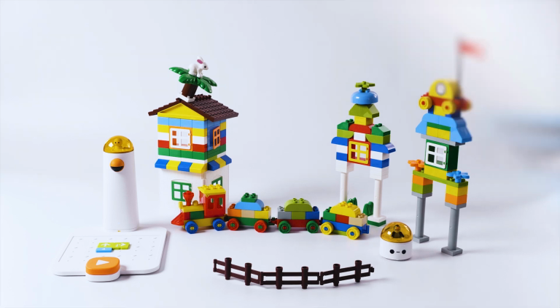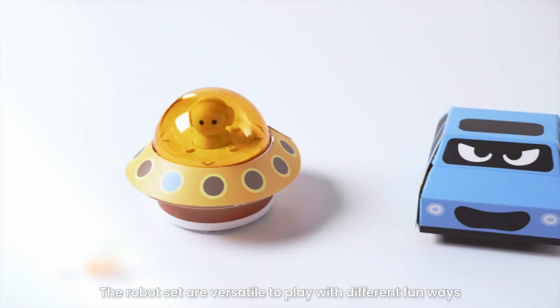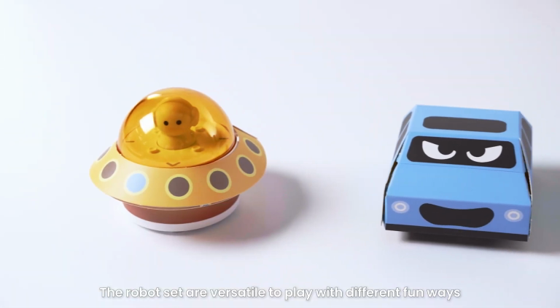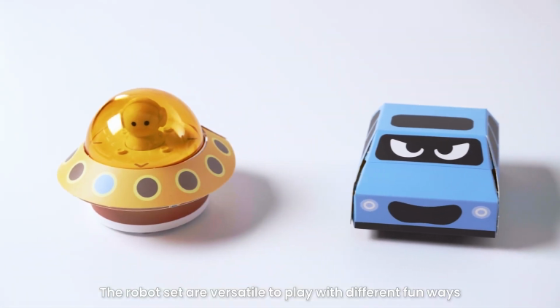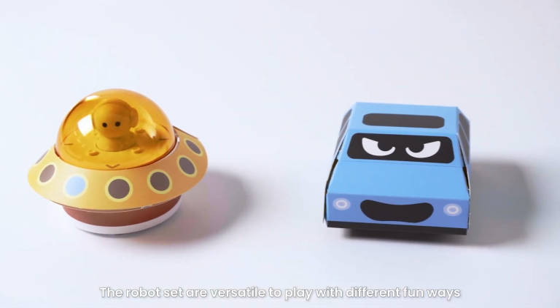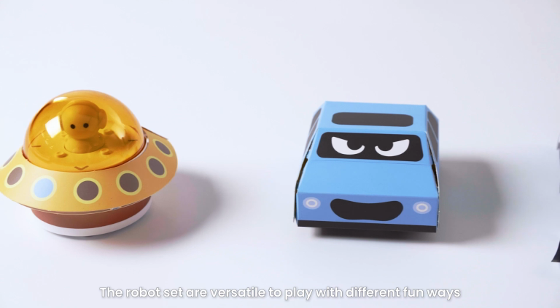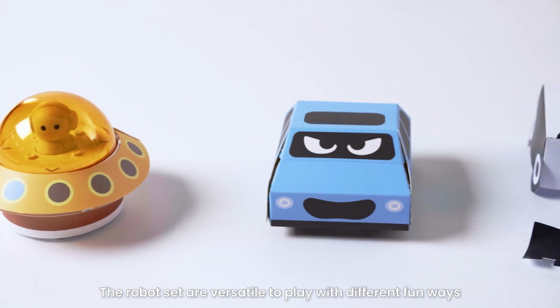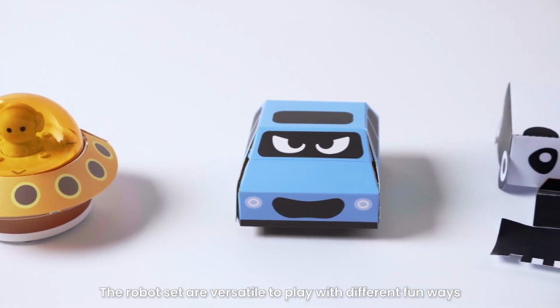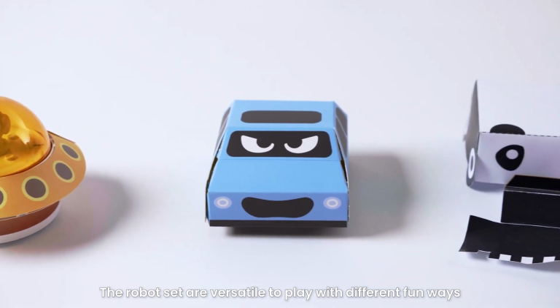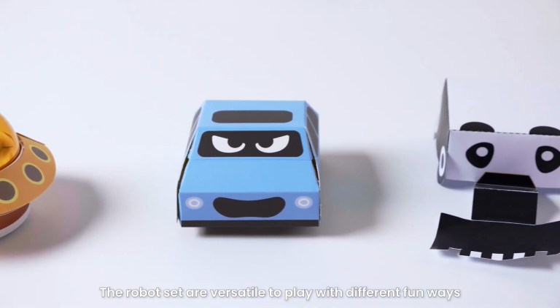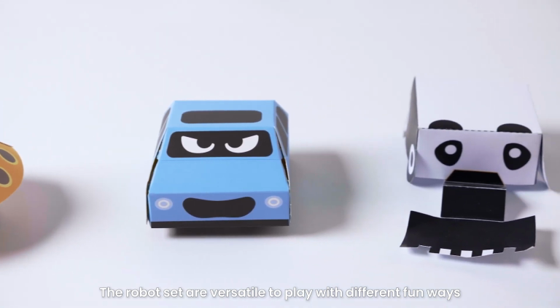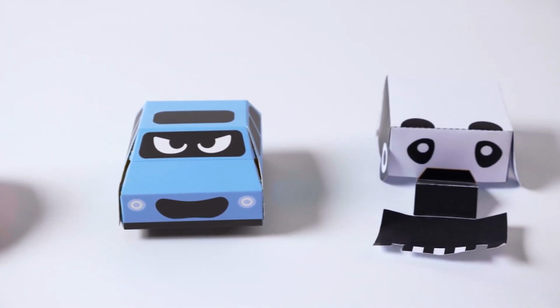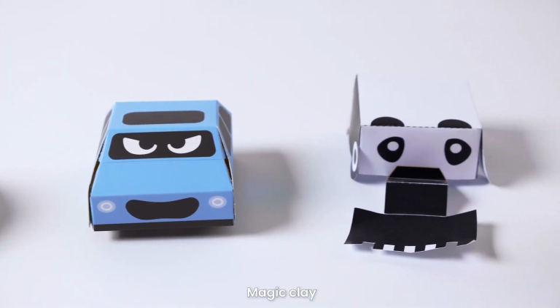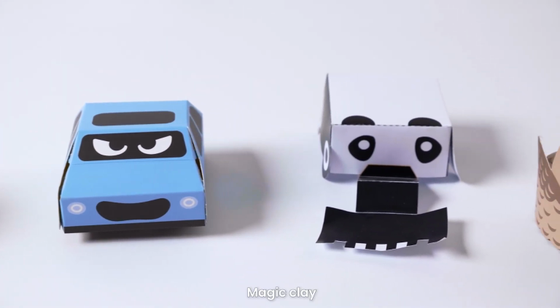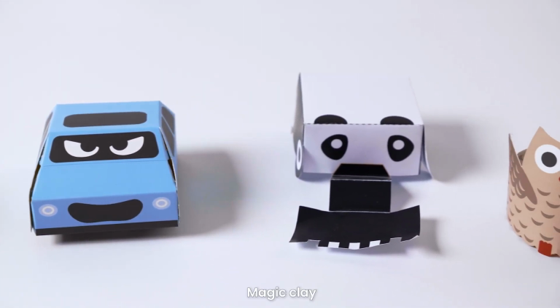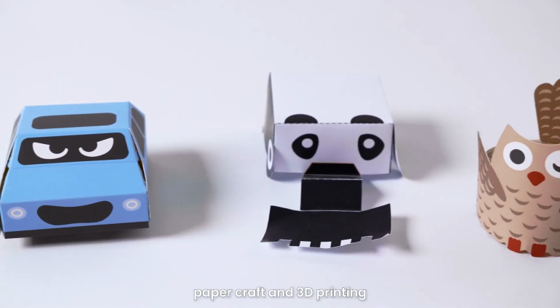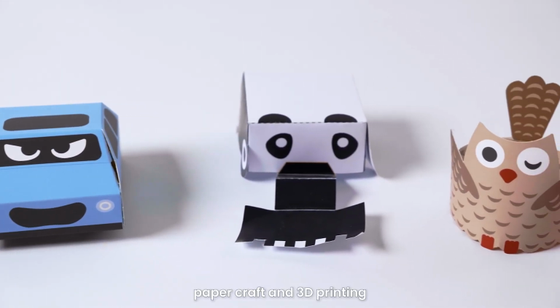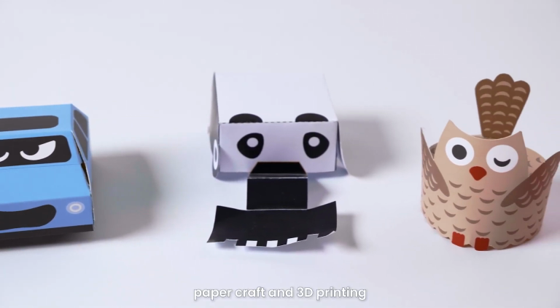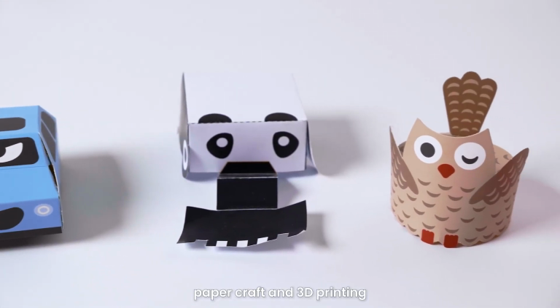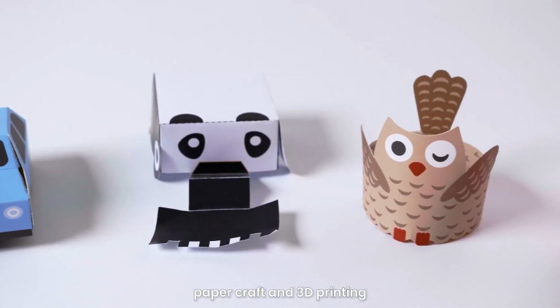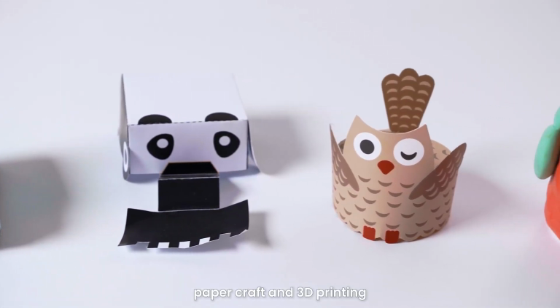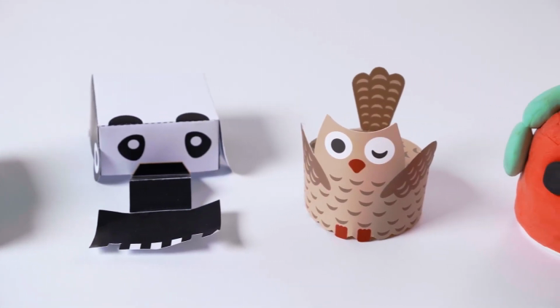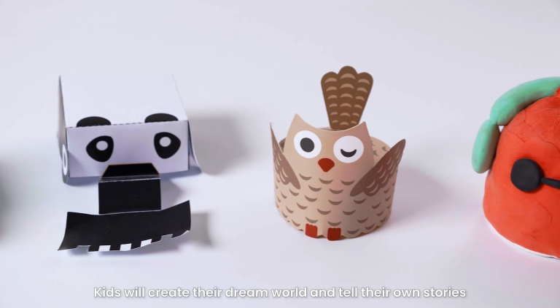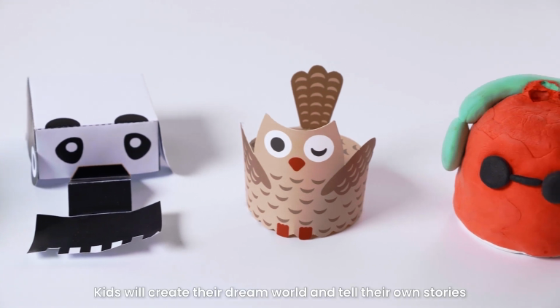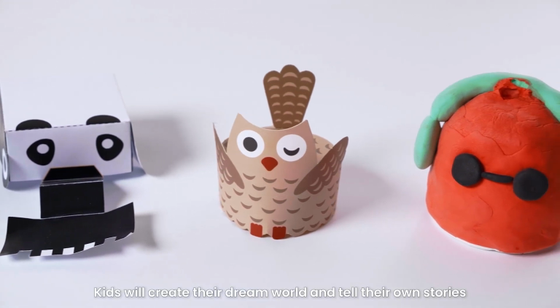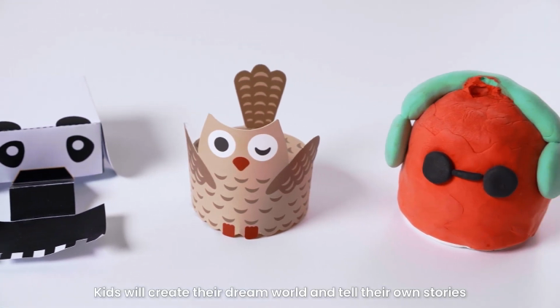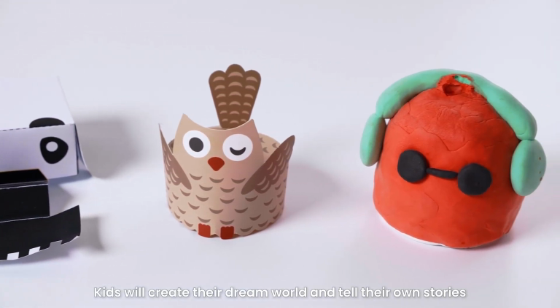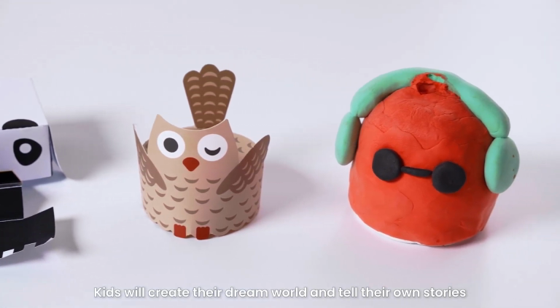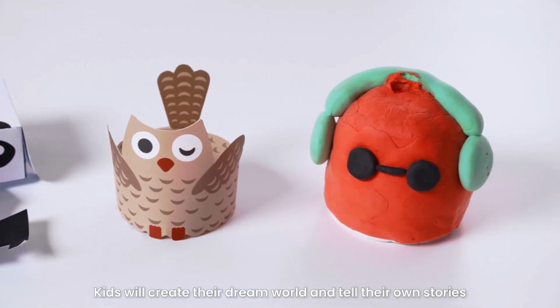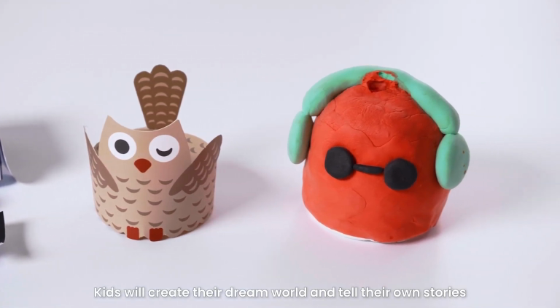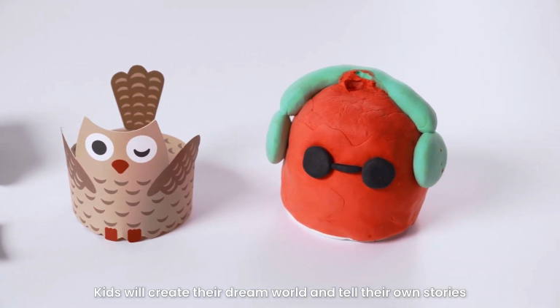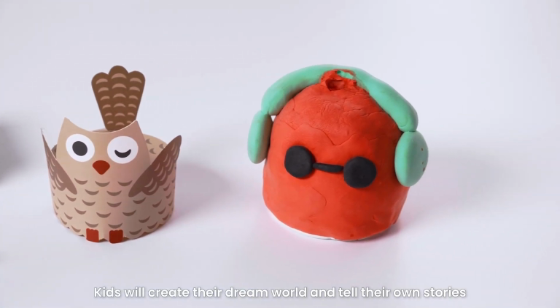The robot set is versatile to play with in different fun ways: magic clay, paper craft, and 3D printing. Kids will create their own dream world and tell their own stories.